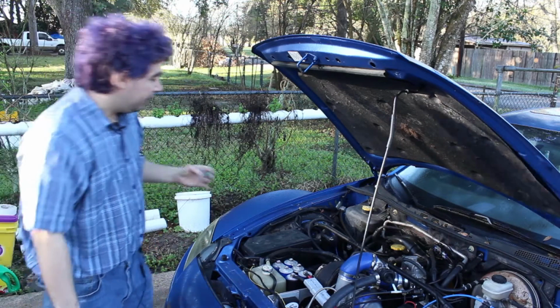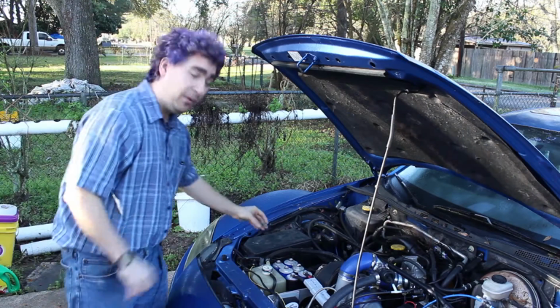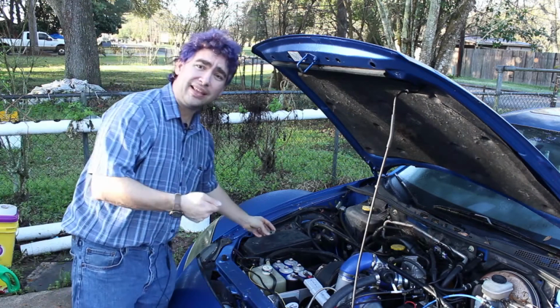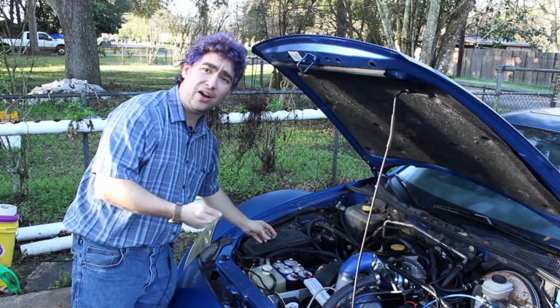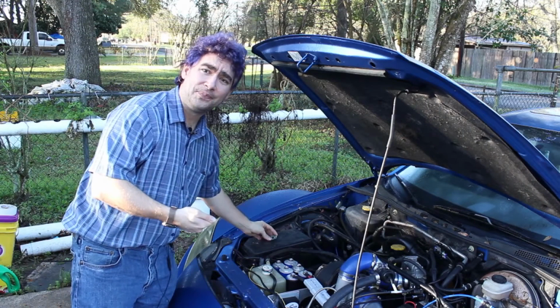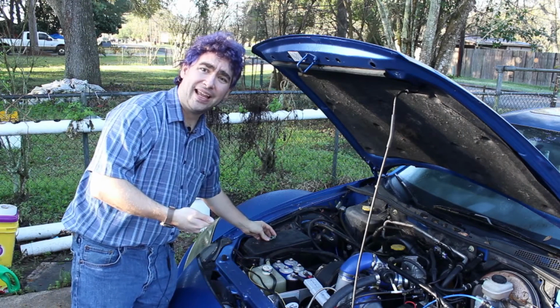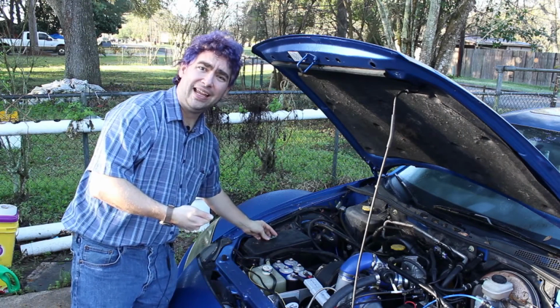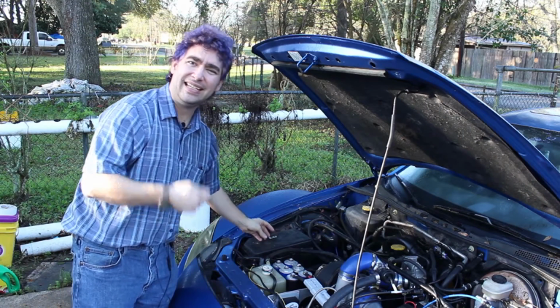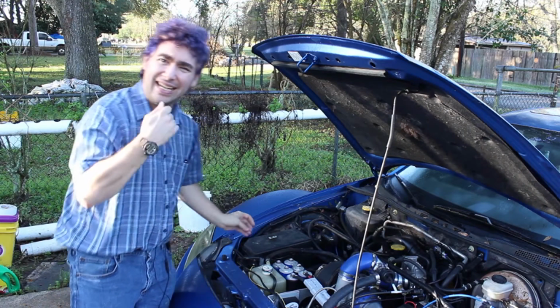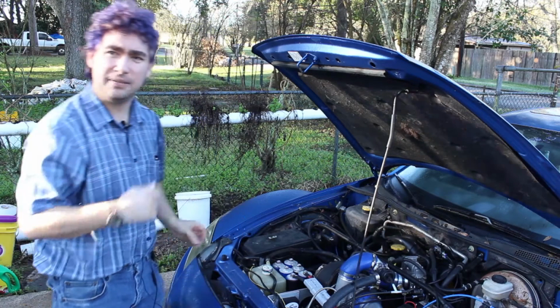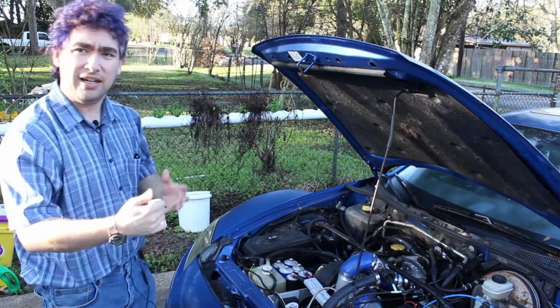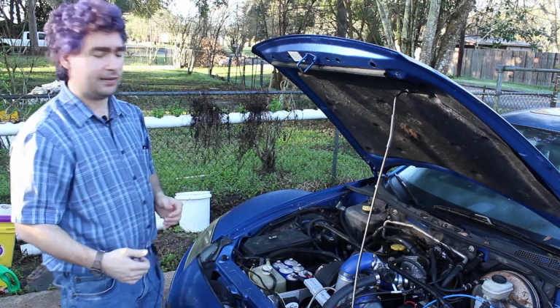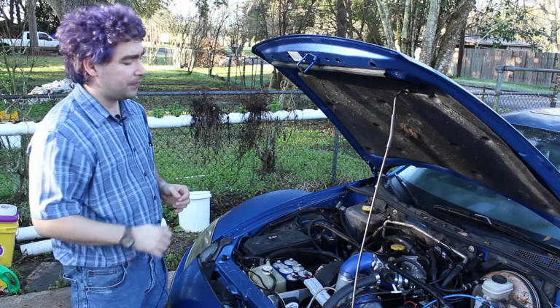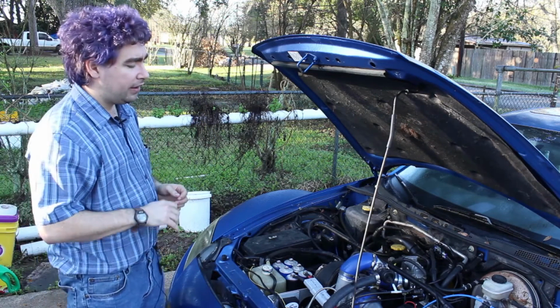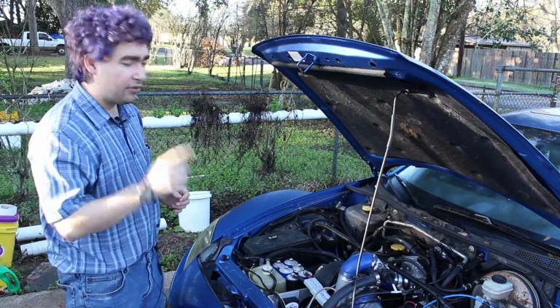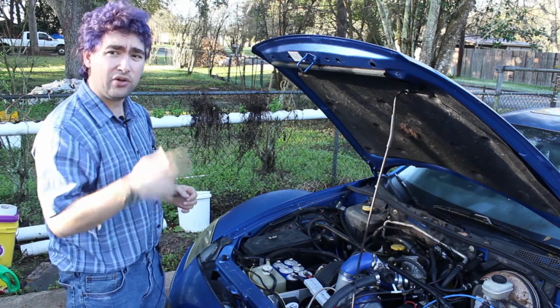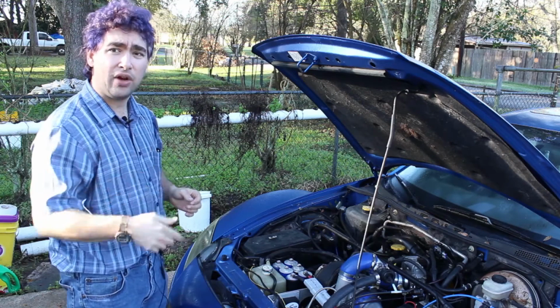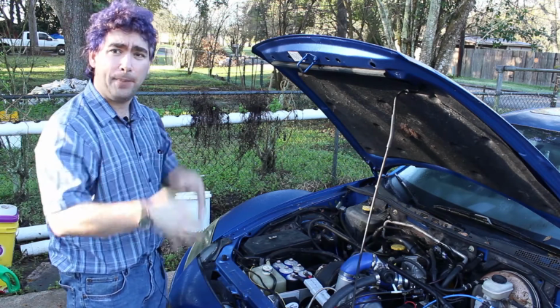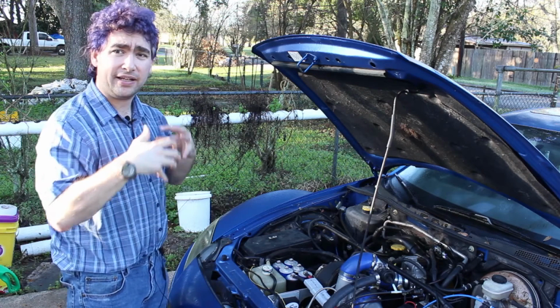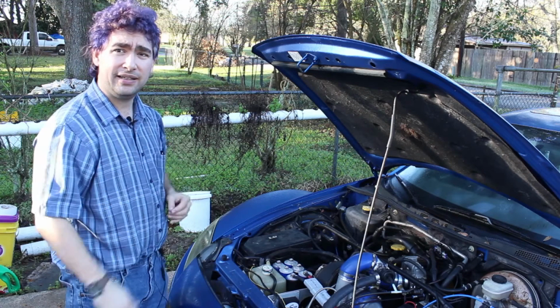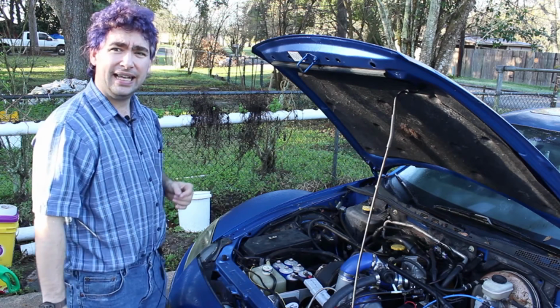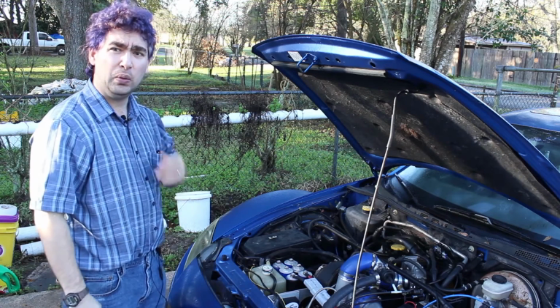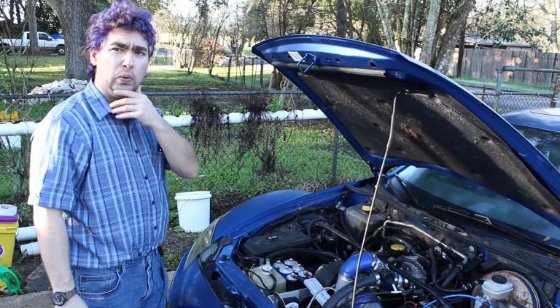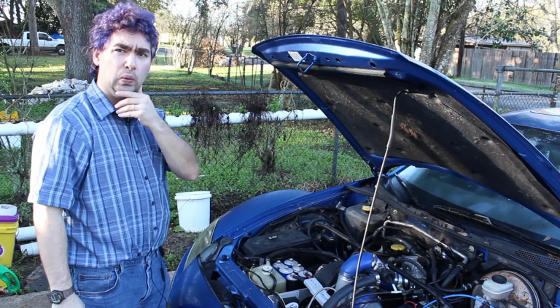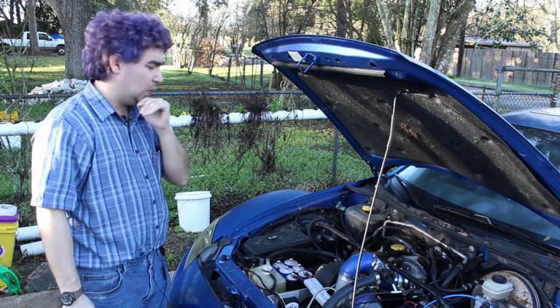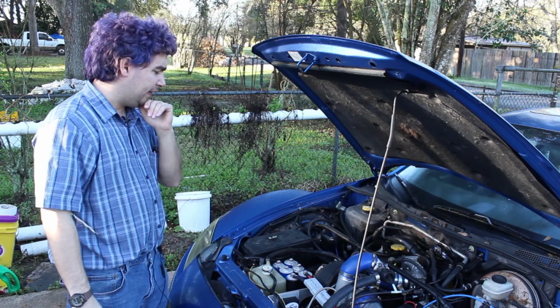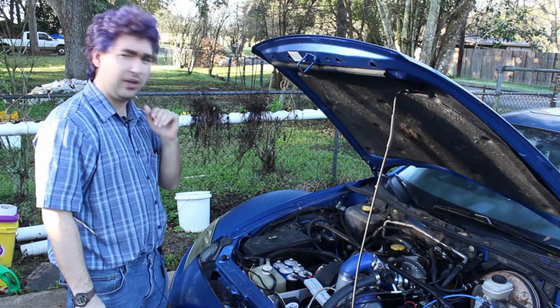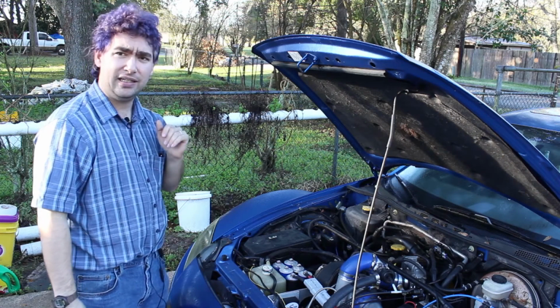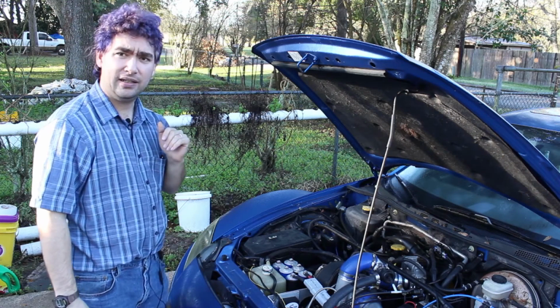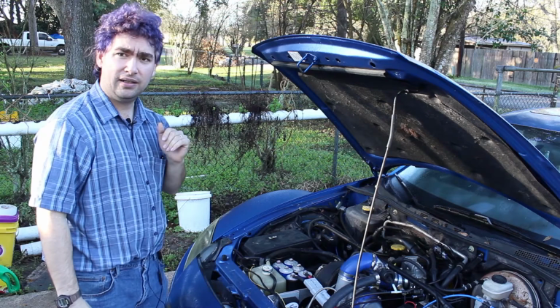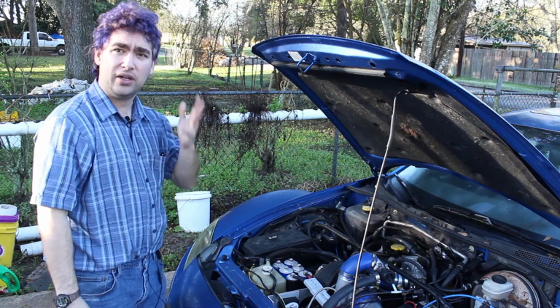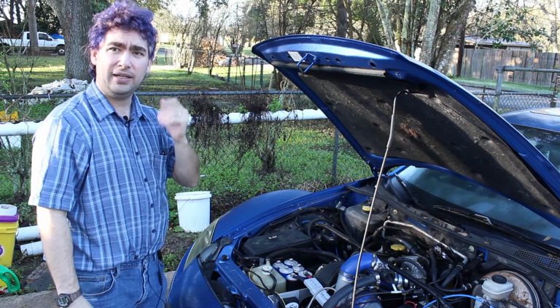So I went to crank the car. And it kicked. It bucked. It went crank, crank, crank, buck. And I went, ooh. That's not right. What could it be?